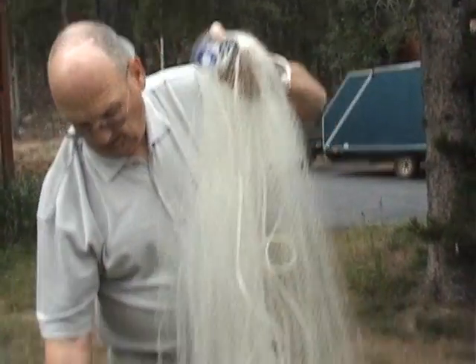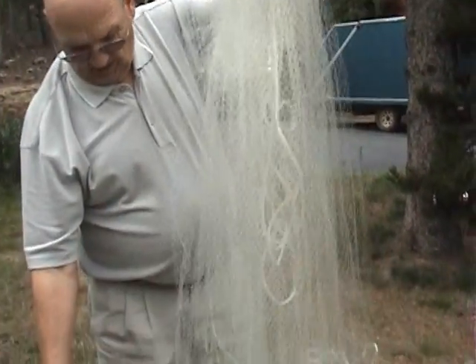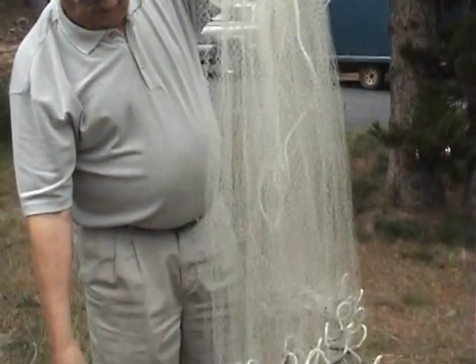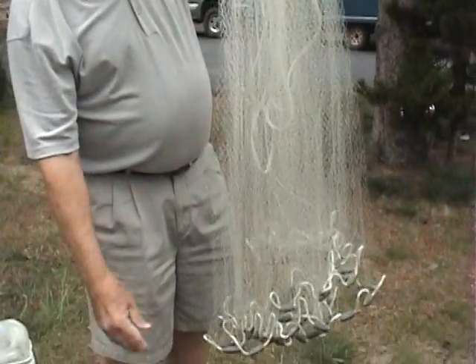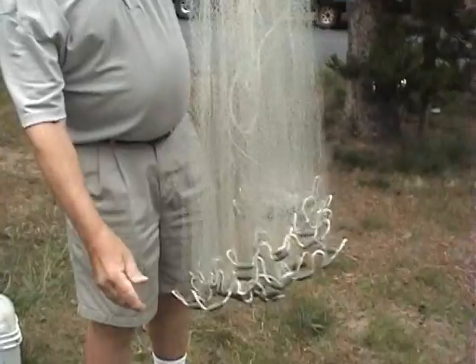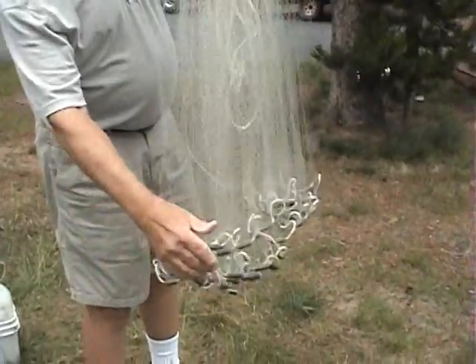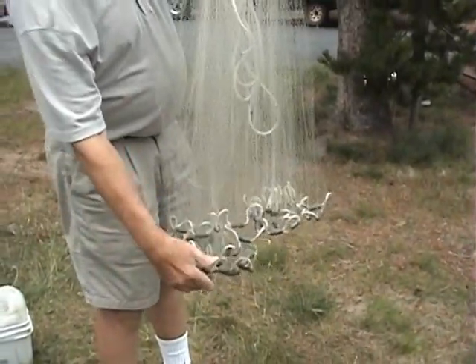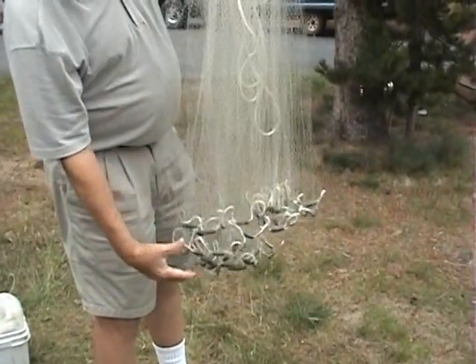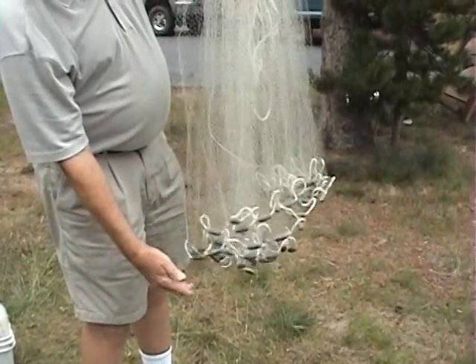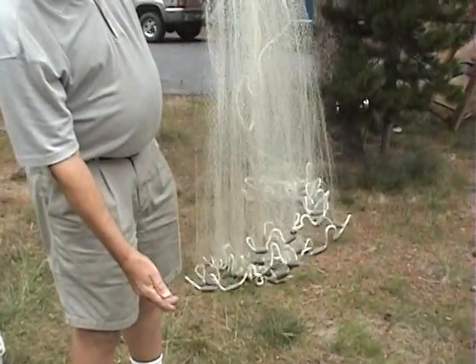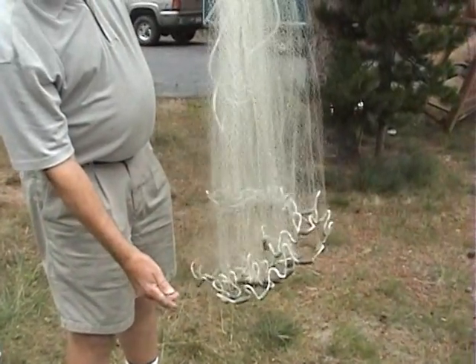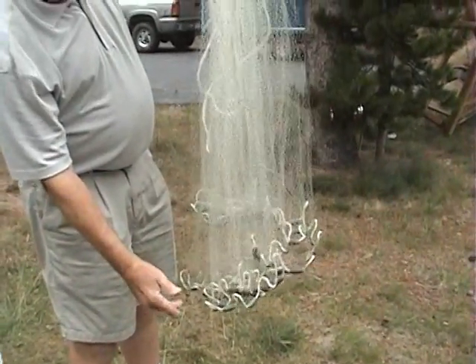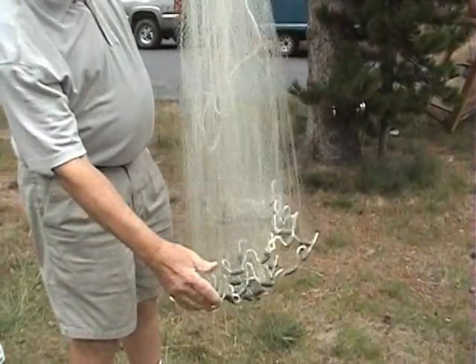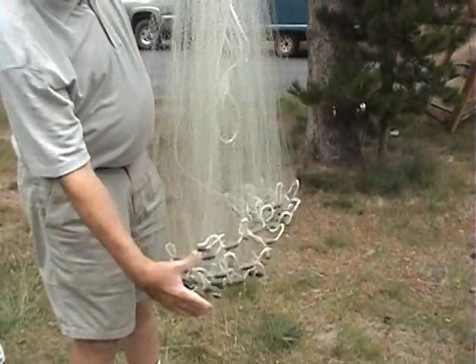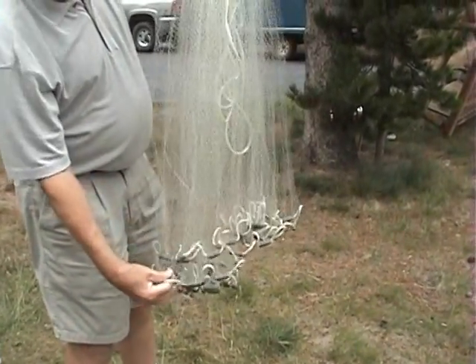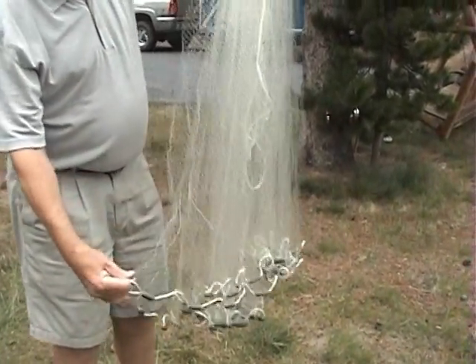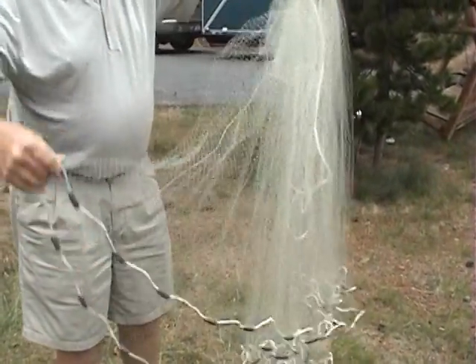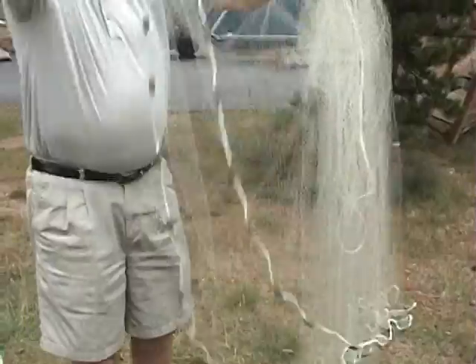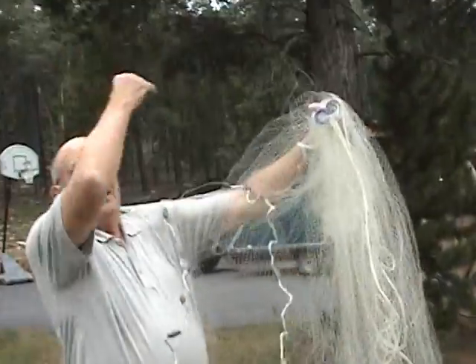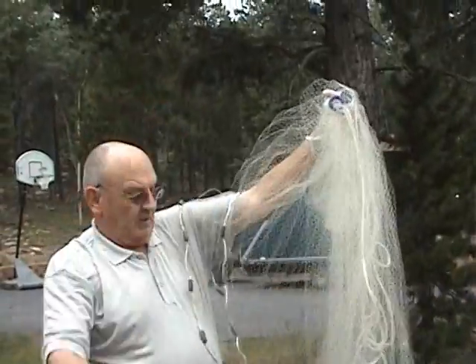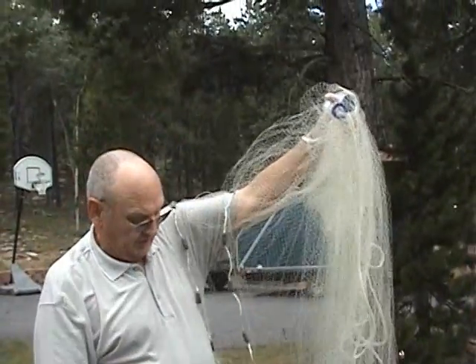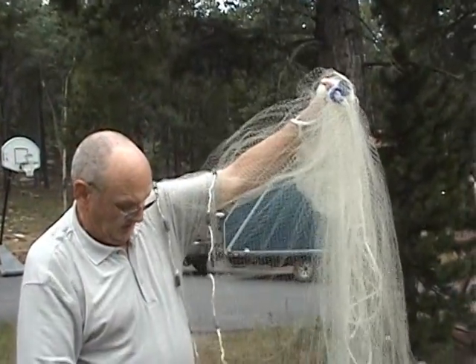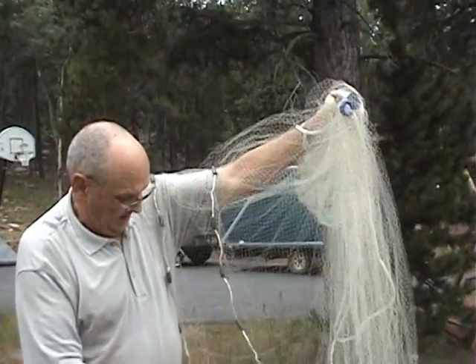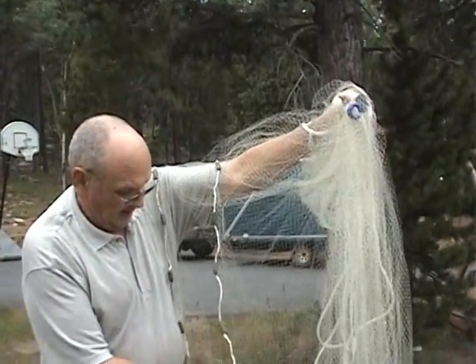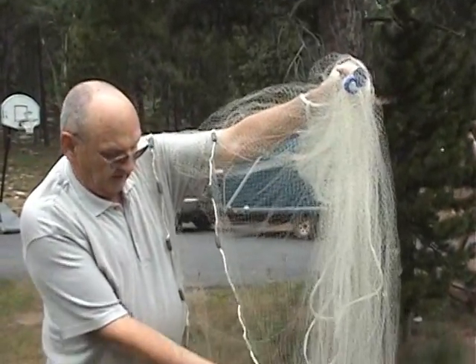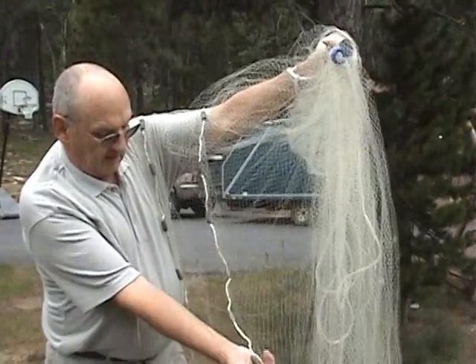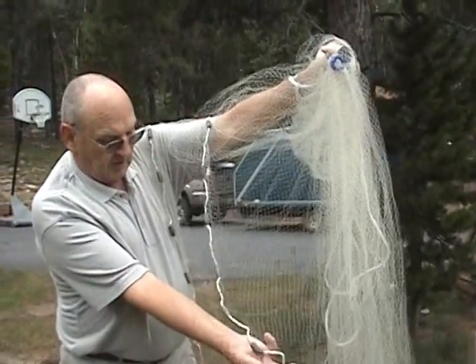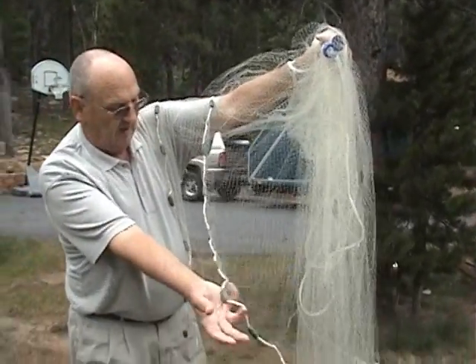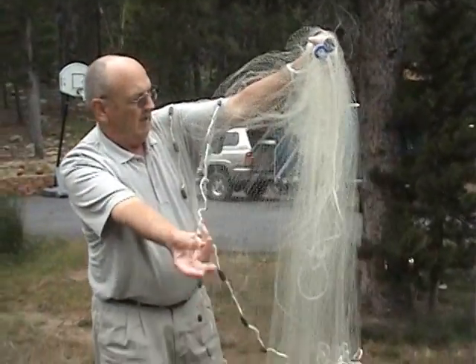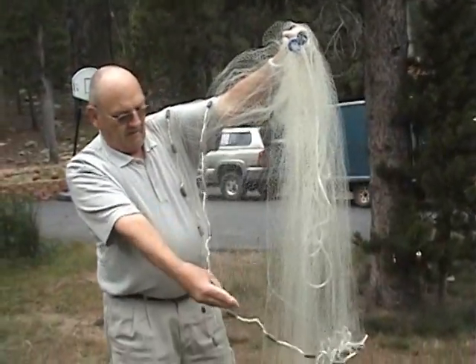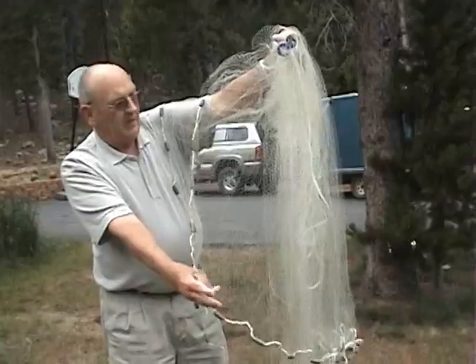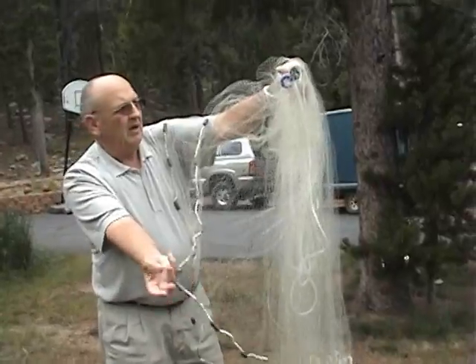And then I look for that transition area which is about here and throw it back over my shoulder. Then I take this pinky here,